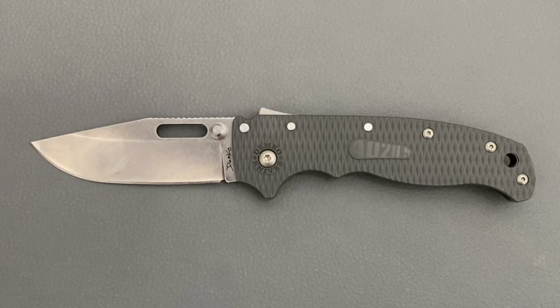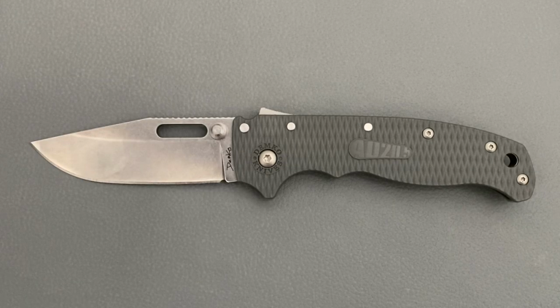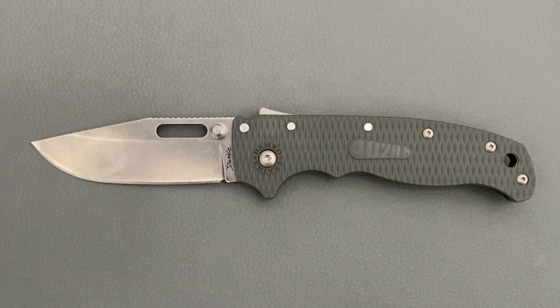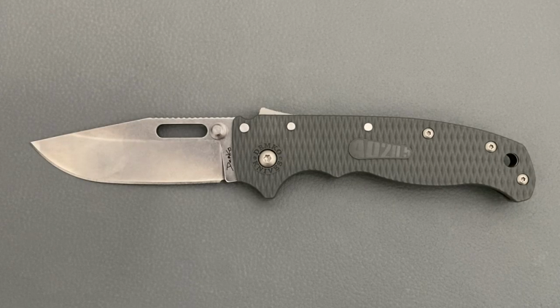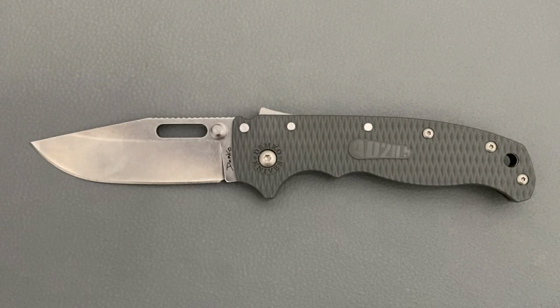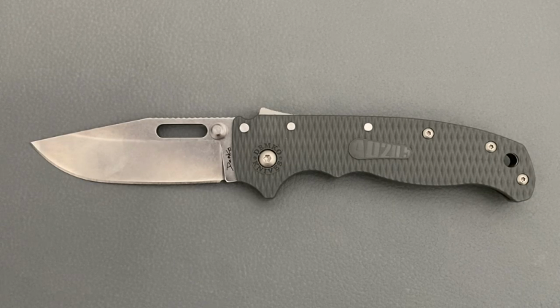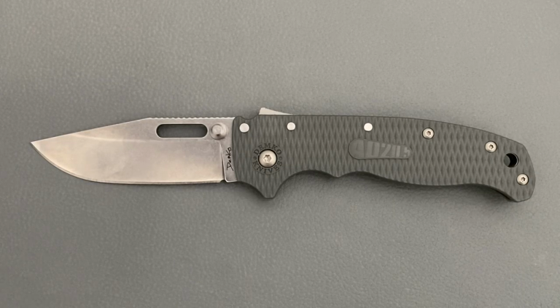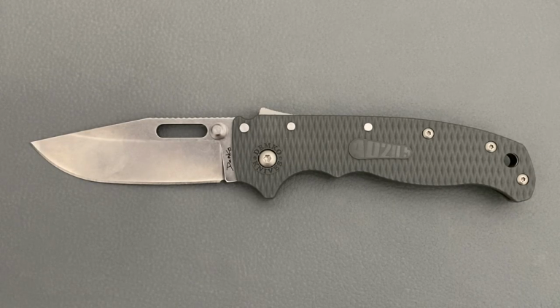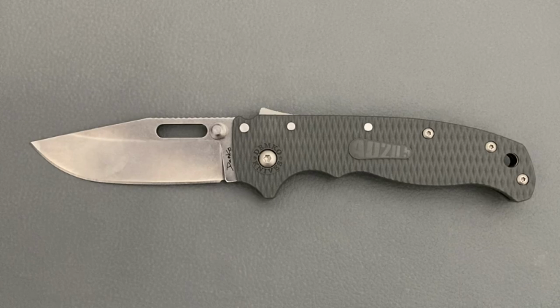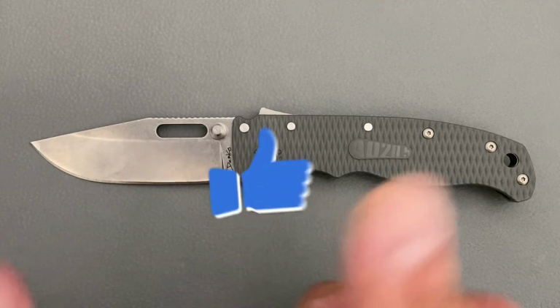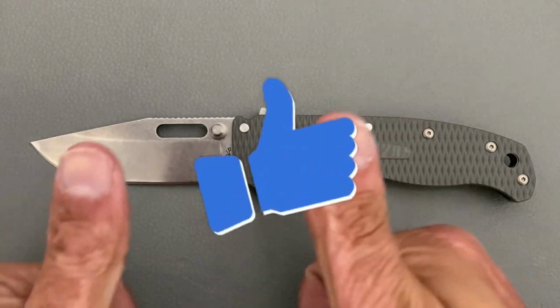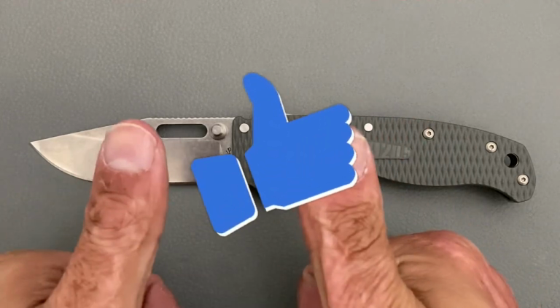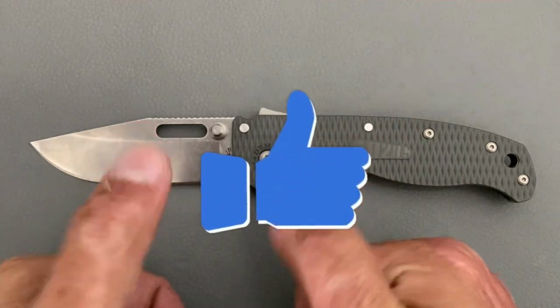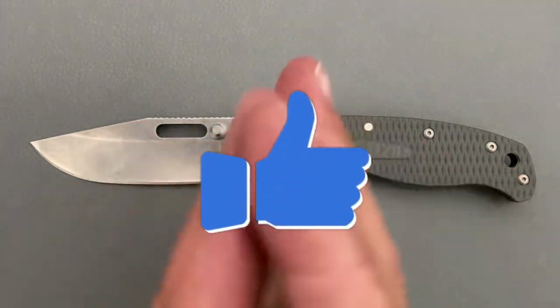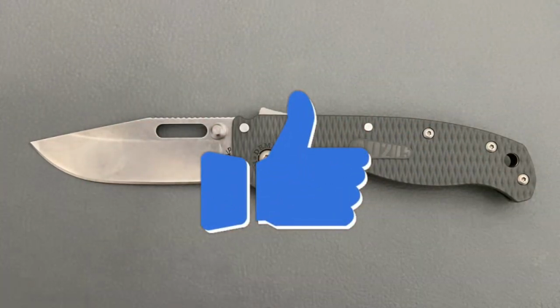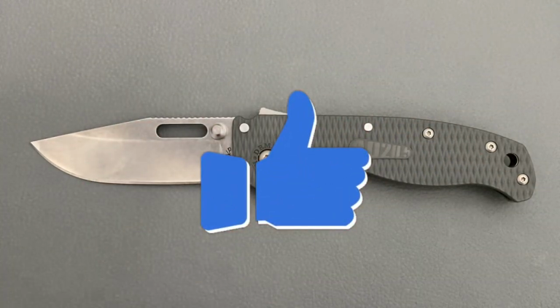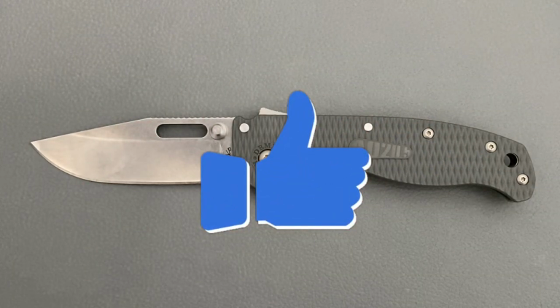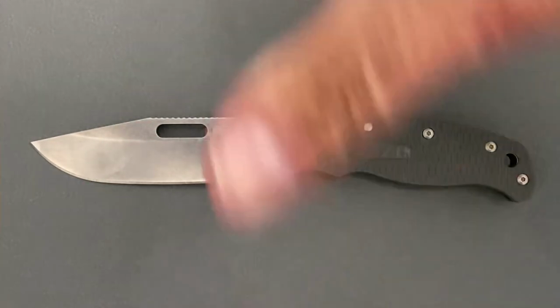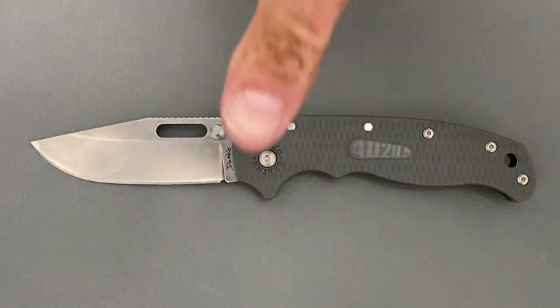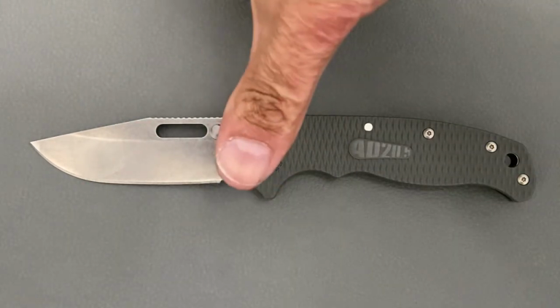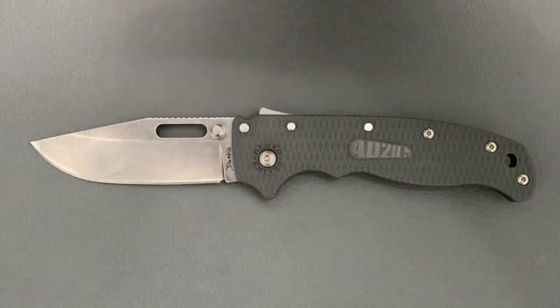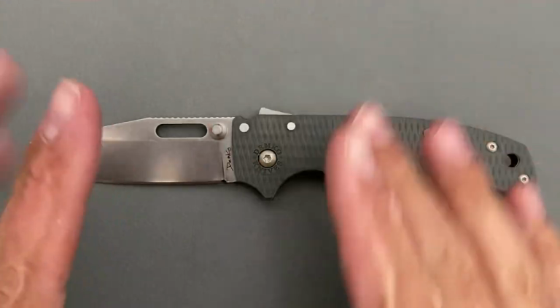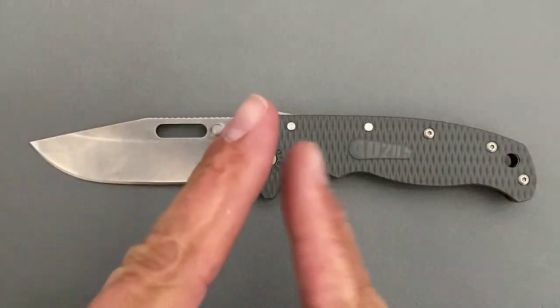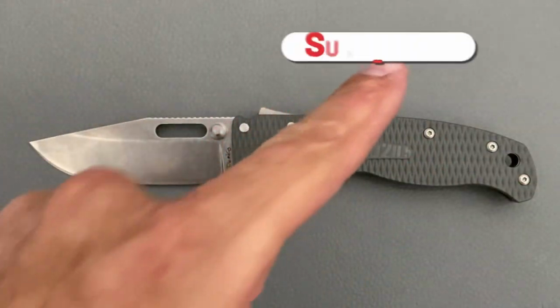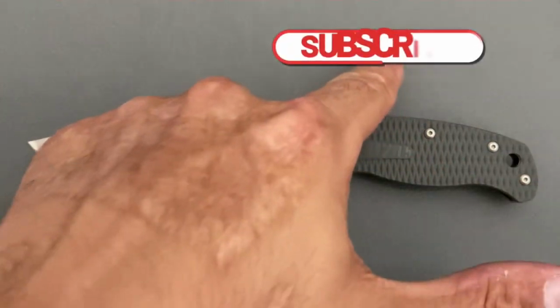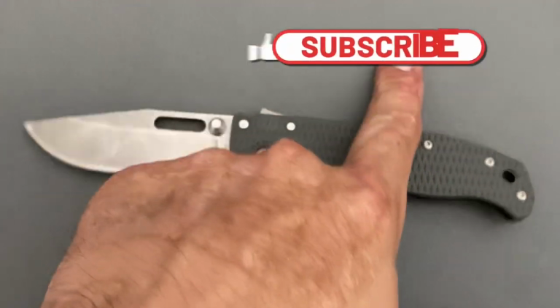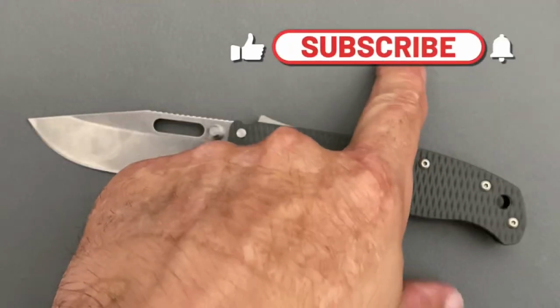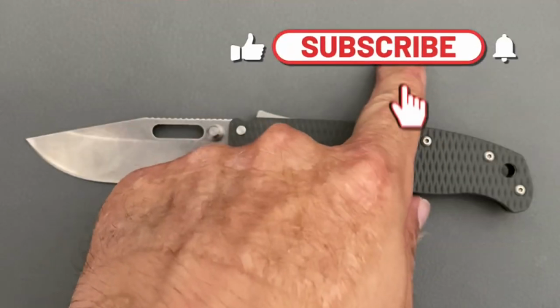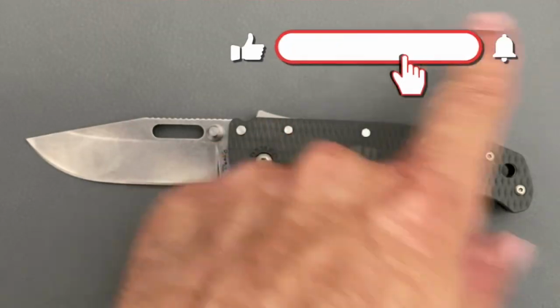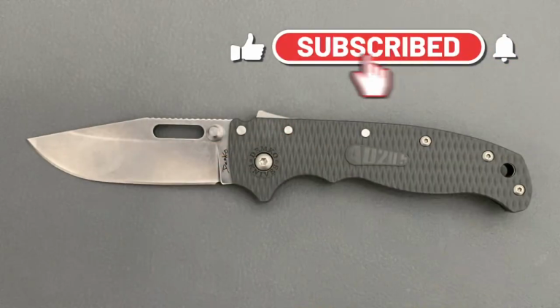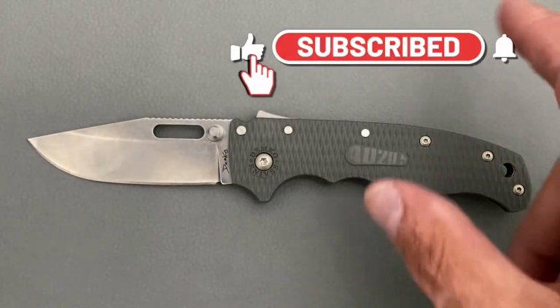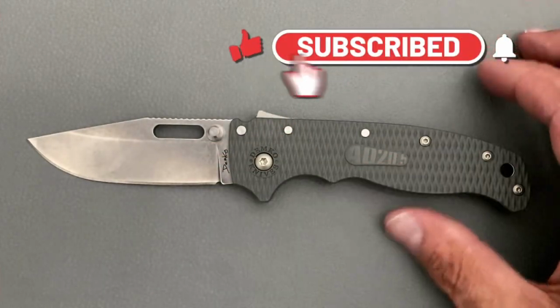Welcome back, it's the 23 here back again with some knife therapy. Before I get started, if you like this video please drop a thumbs up — it helps out the channel a whole bunch. If not, thumbs down also works, and if you like knife content and you're not already subscribed, smash that subscribe button with the bell notification.